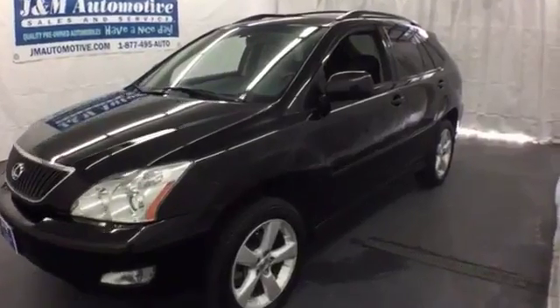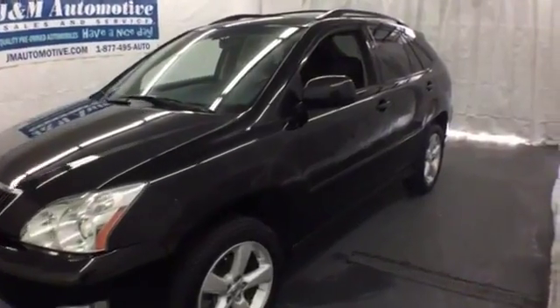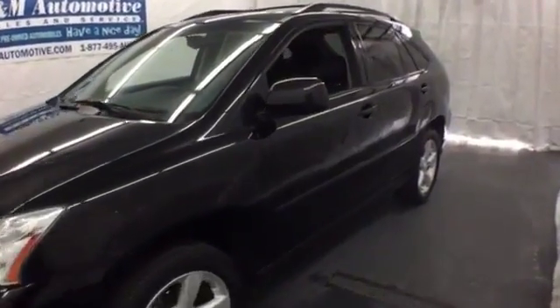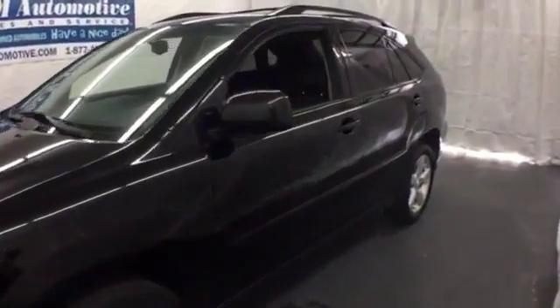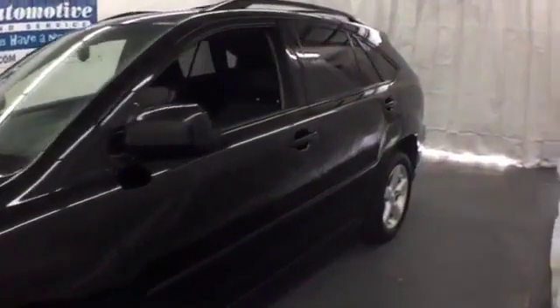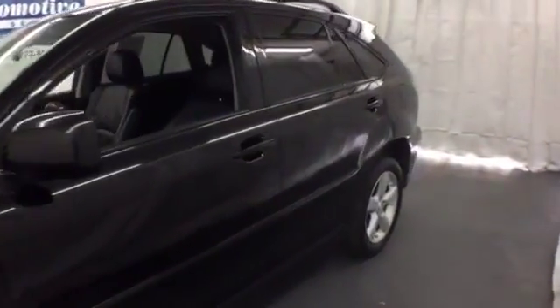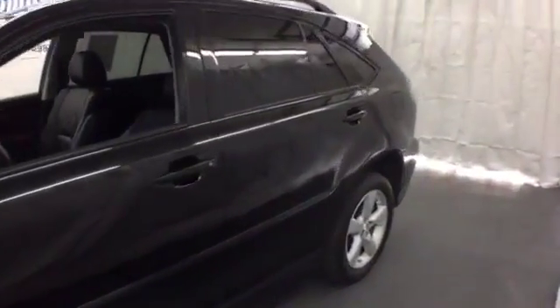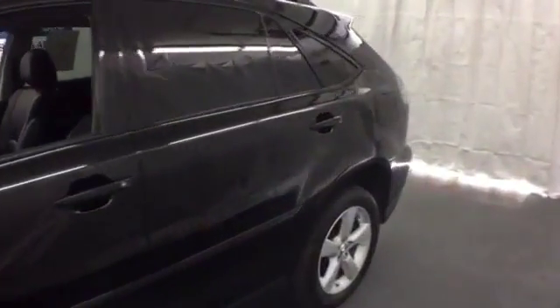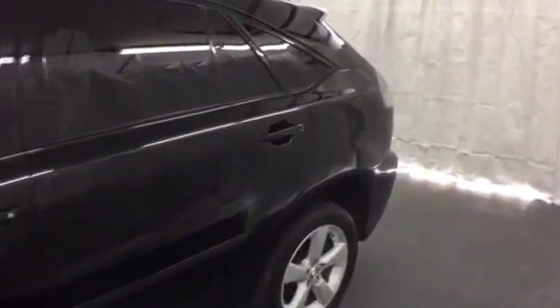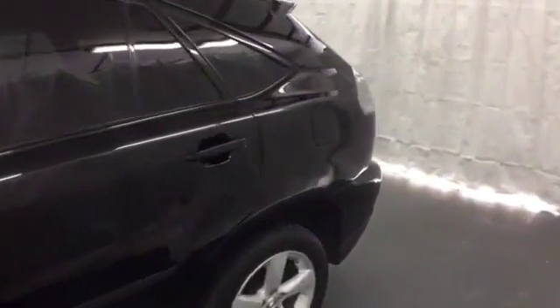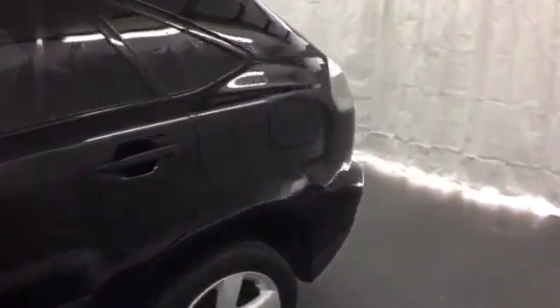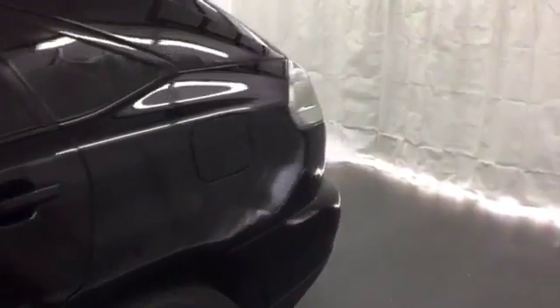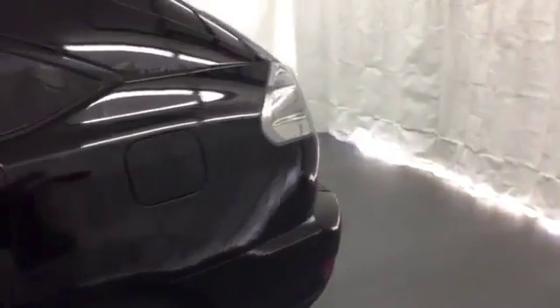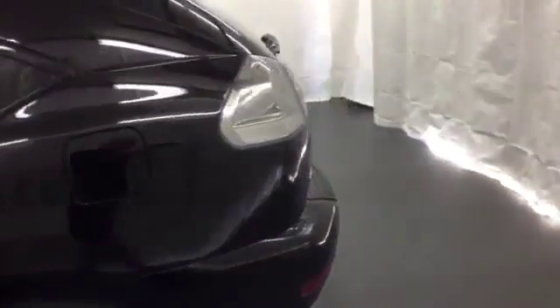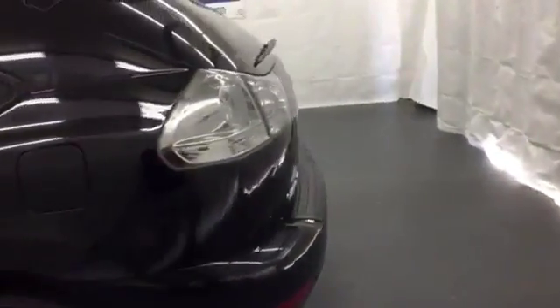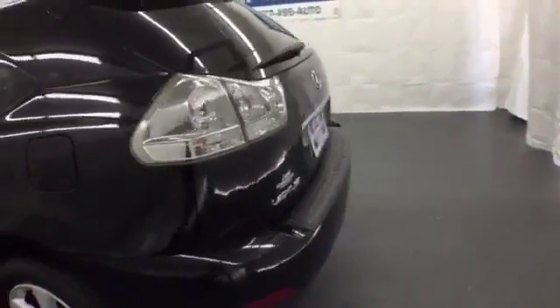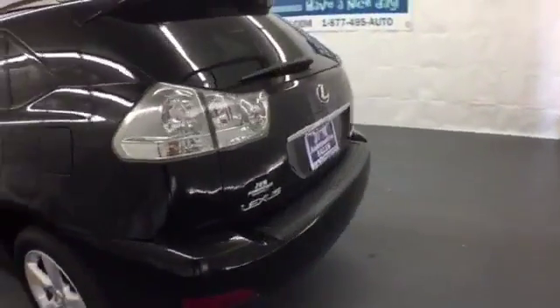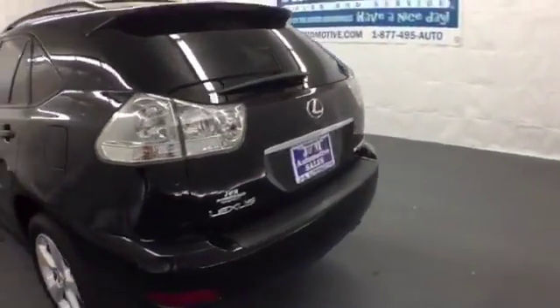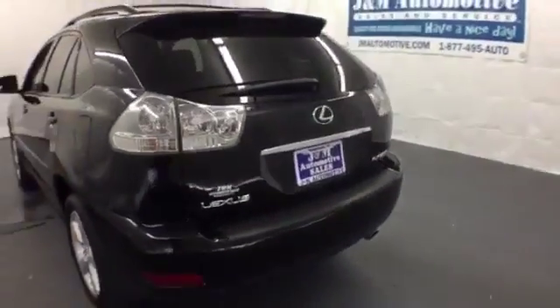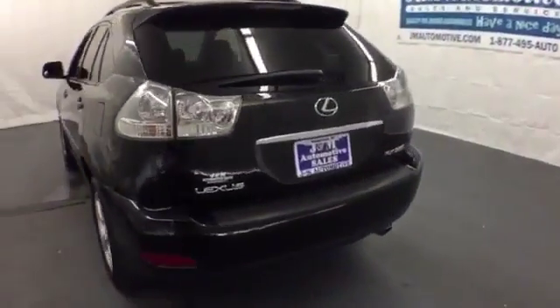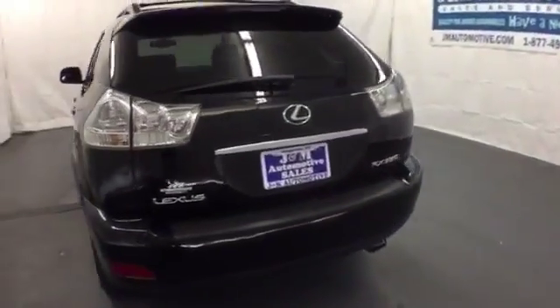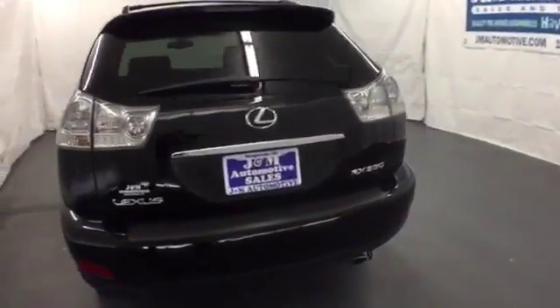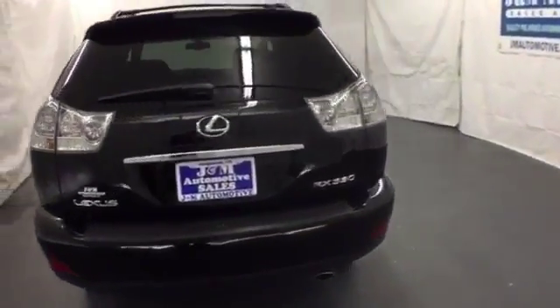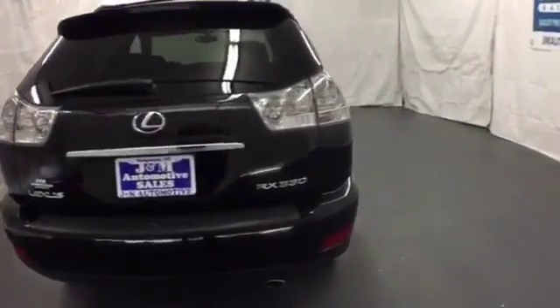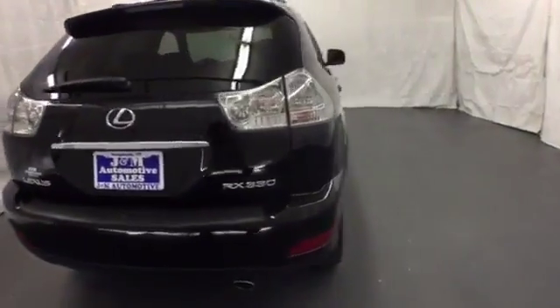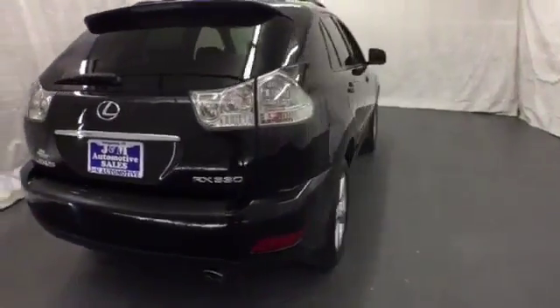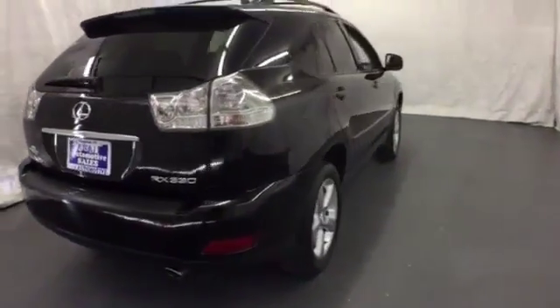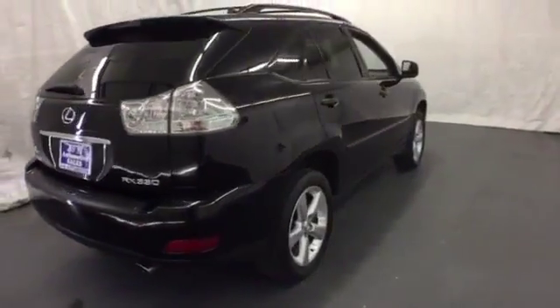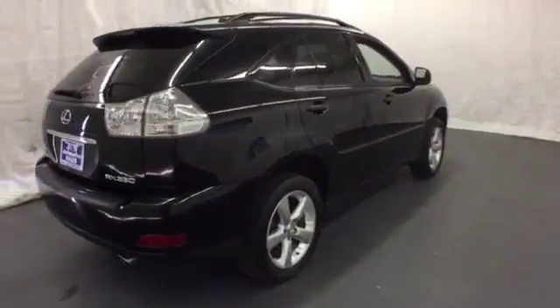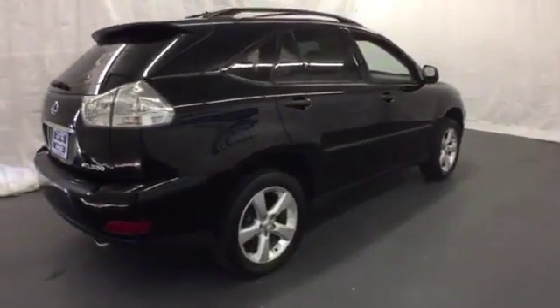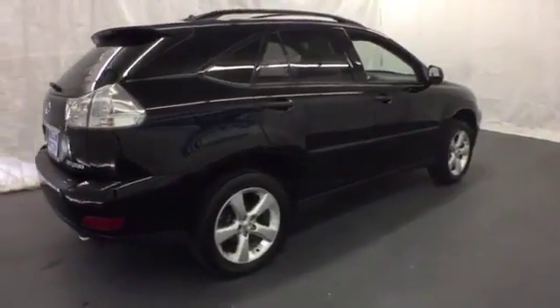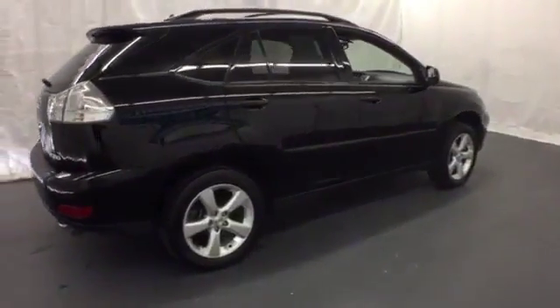Here's a 2004 Lexus RX330. Standard amenities include air conditioning with two-zone climate control, auto-dim rearview mirror, privacy glass, and a premium CD audio system with steering wheel controls.